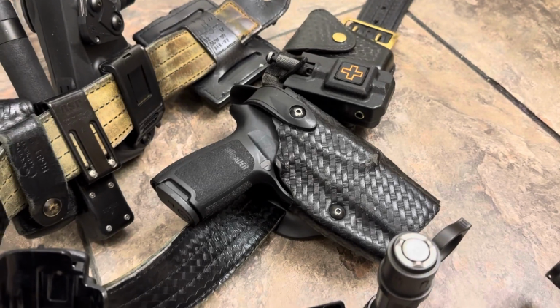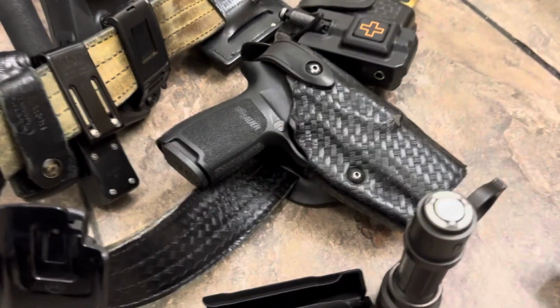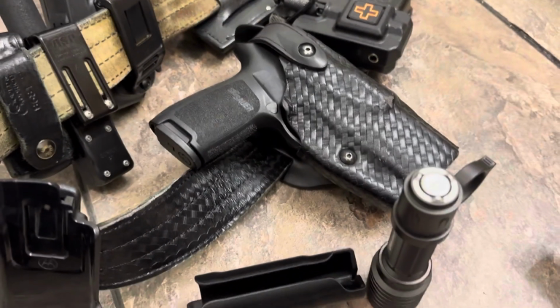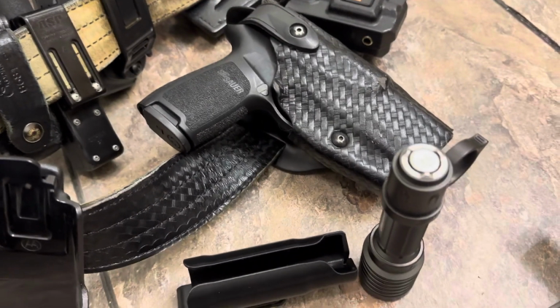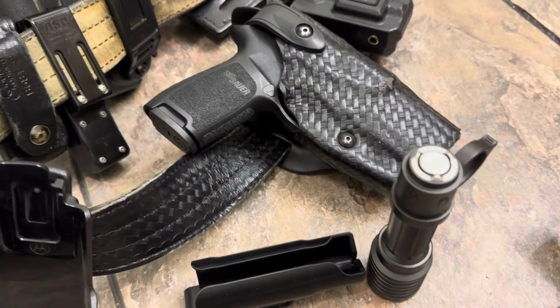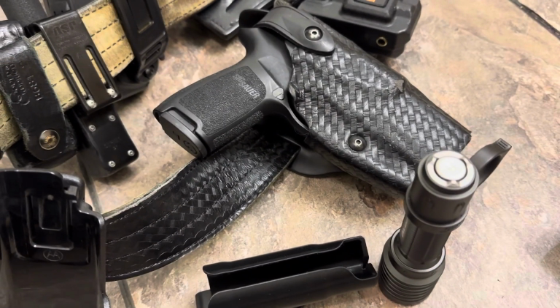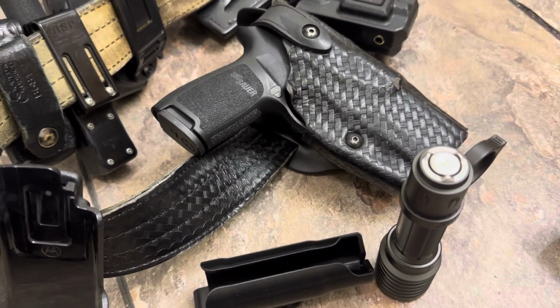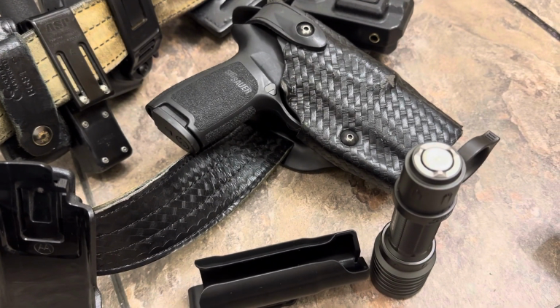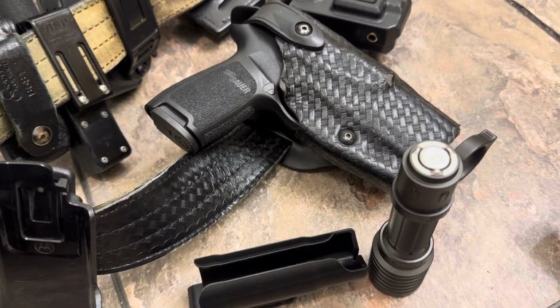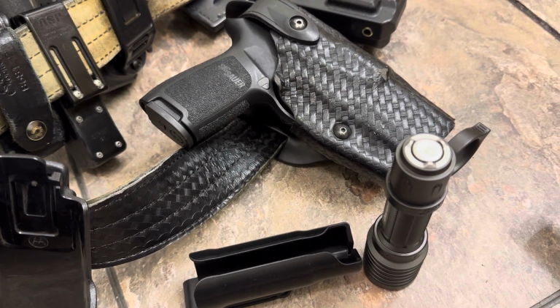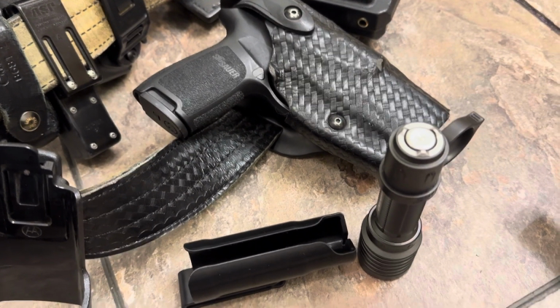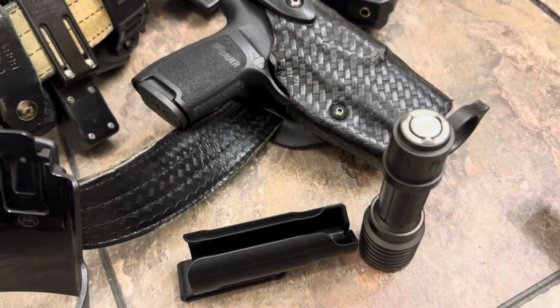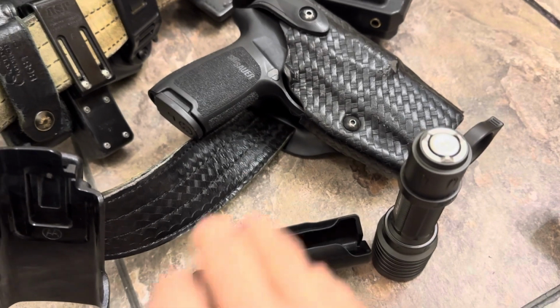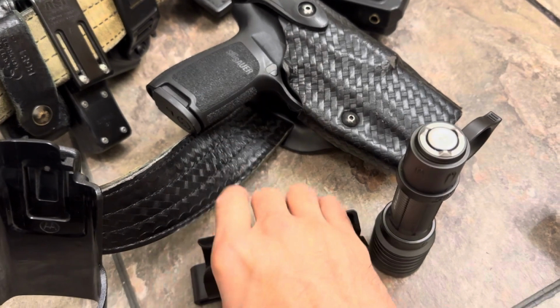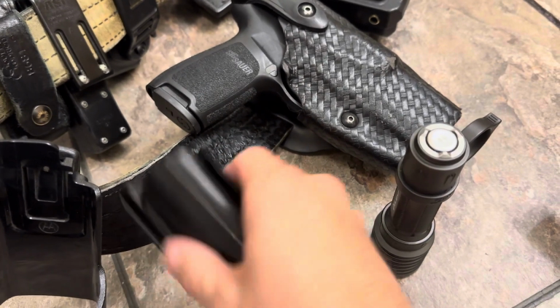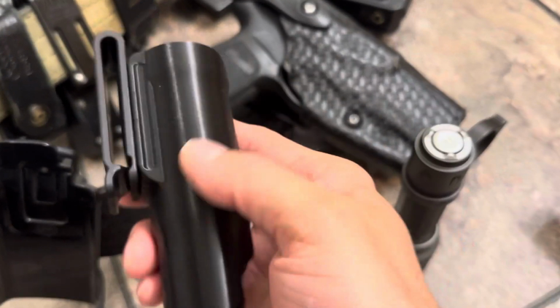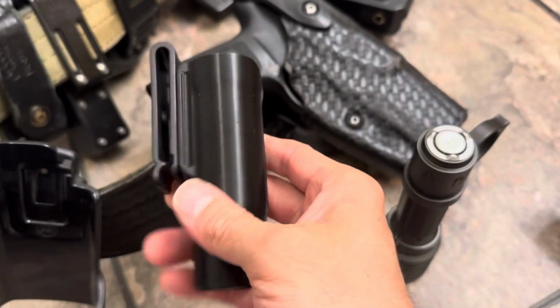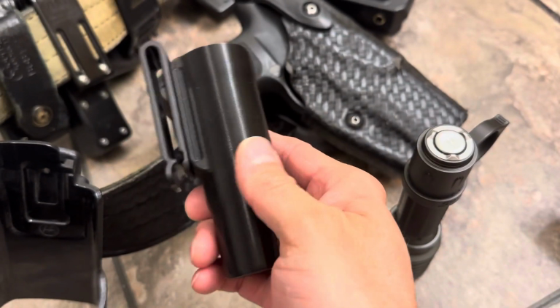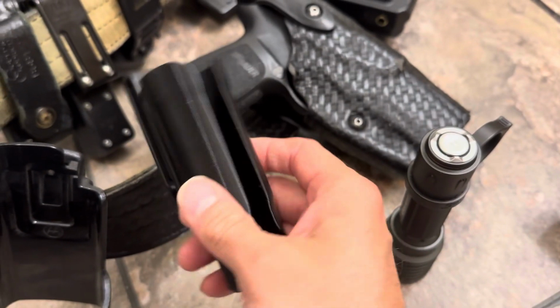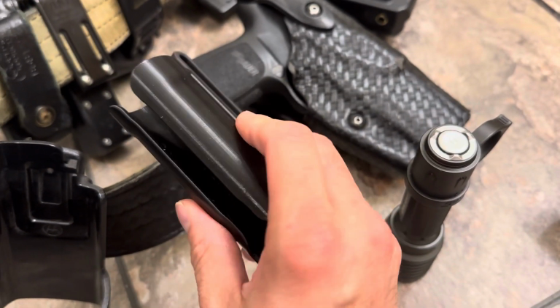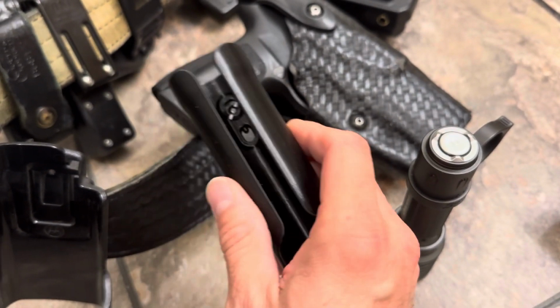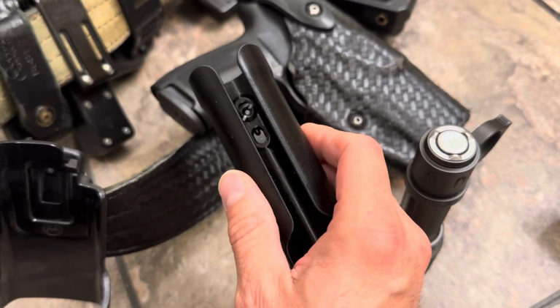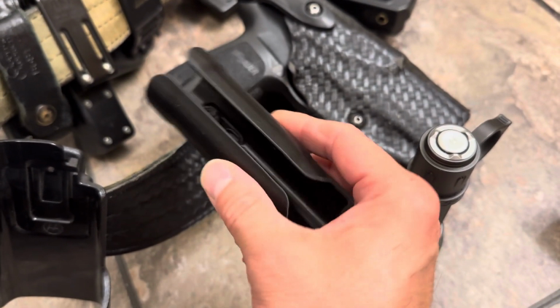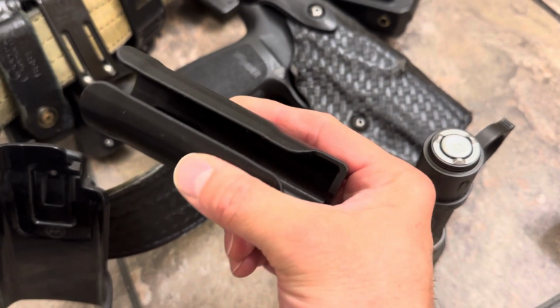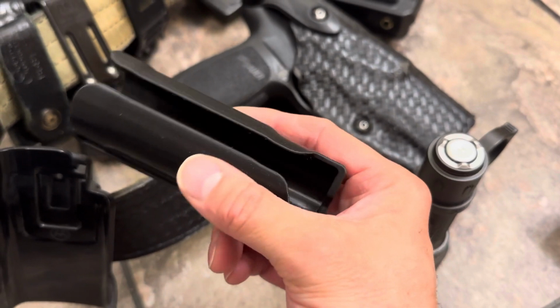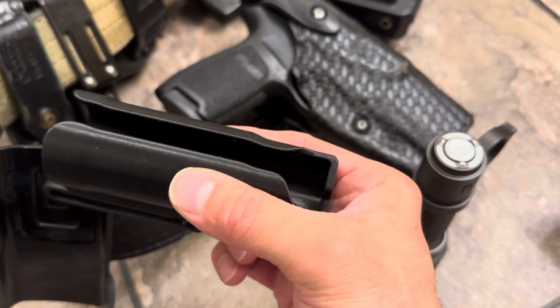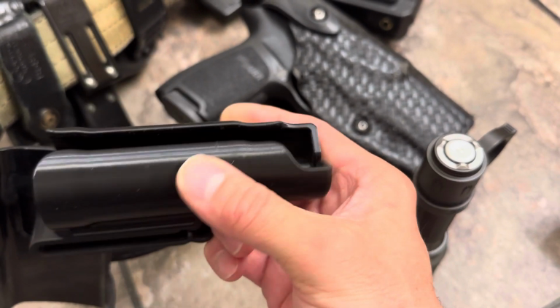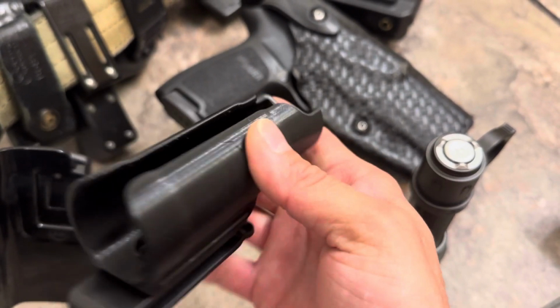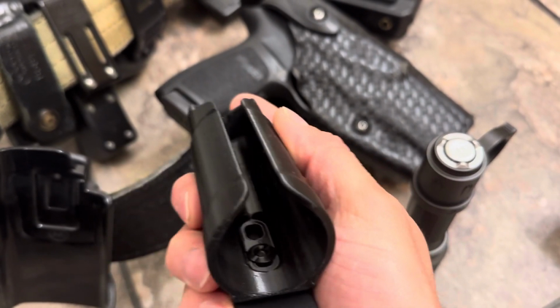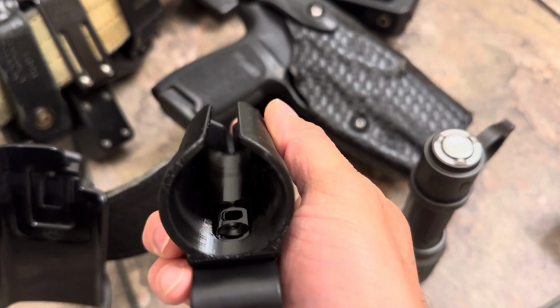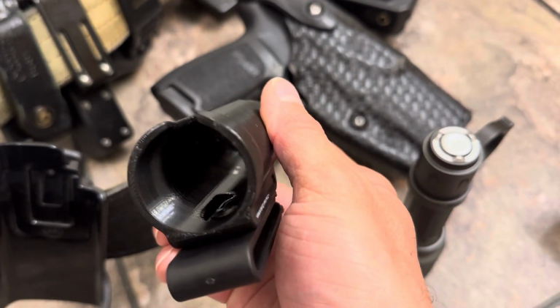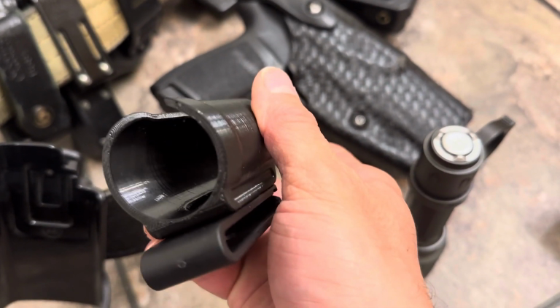Doing this quick video on a product I picked up that I was pretty satisfied with. I picked up a 3D printed case by Hold My Gear. They seem to be pretty good quality — it's made well.